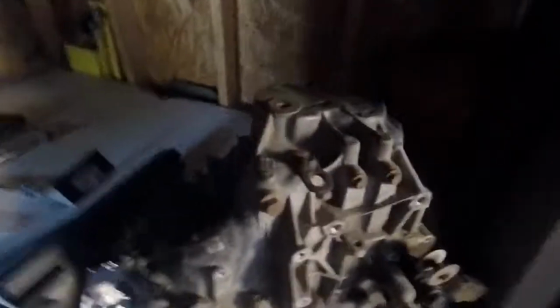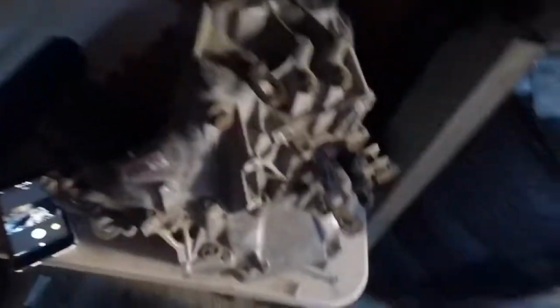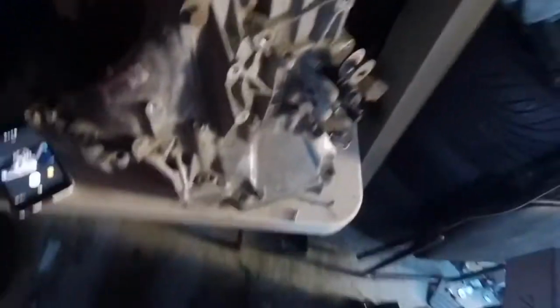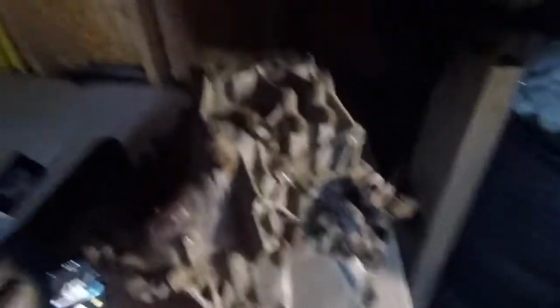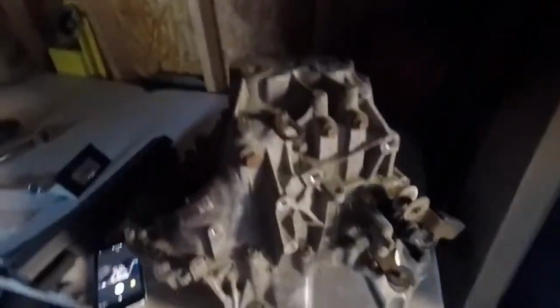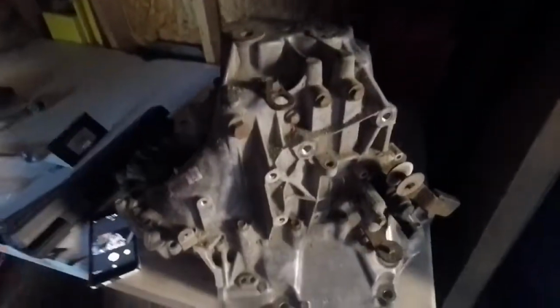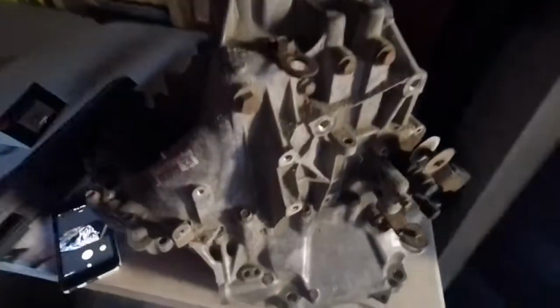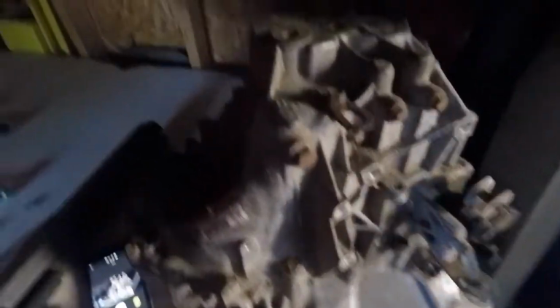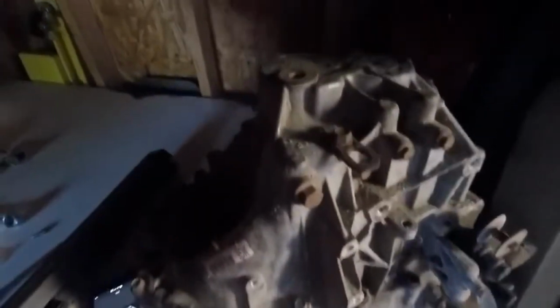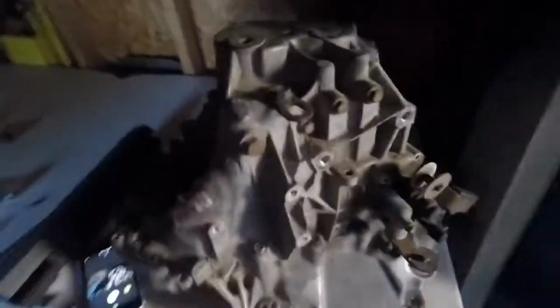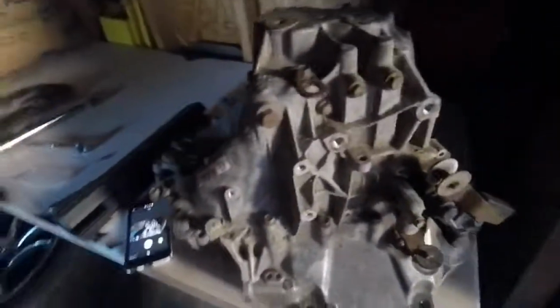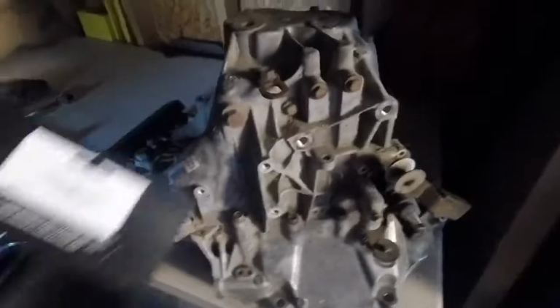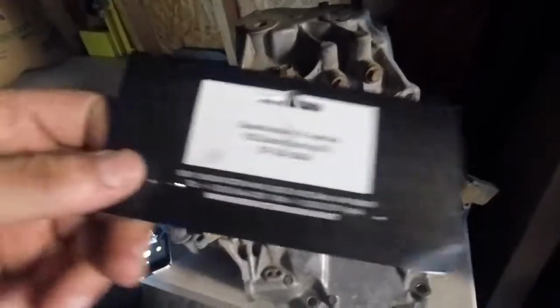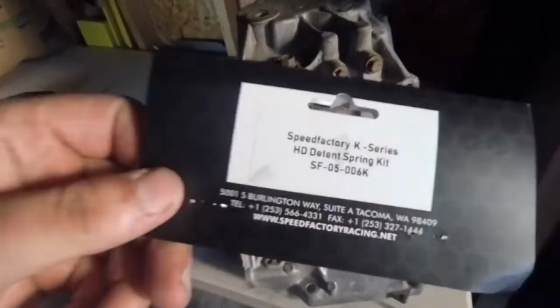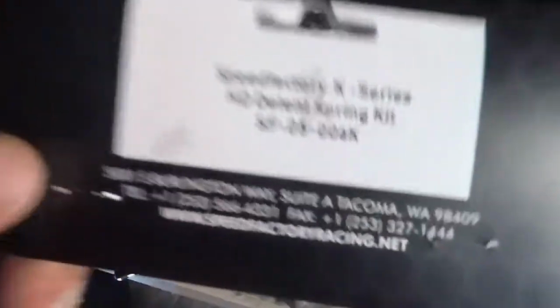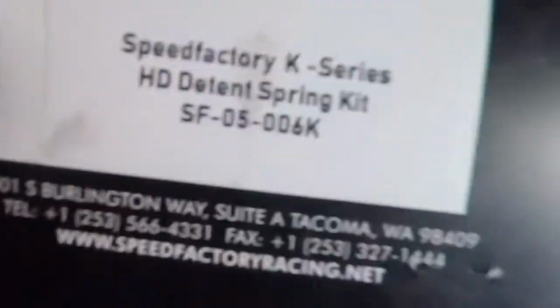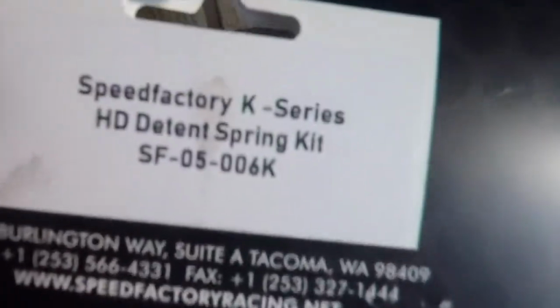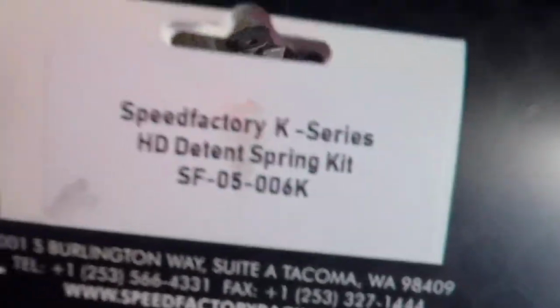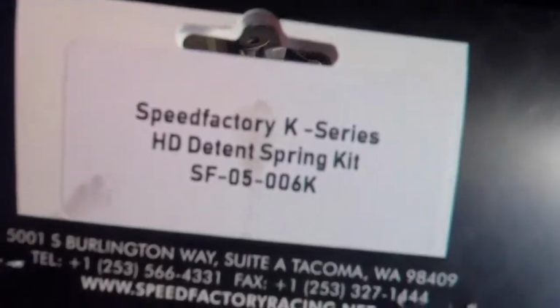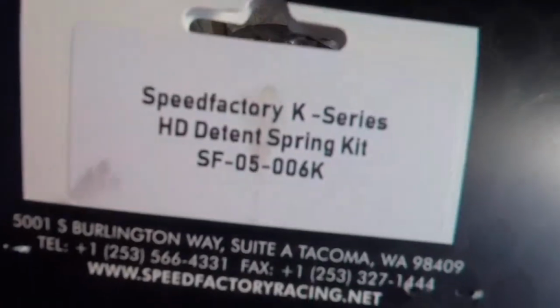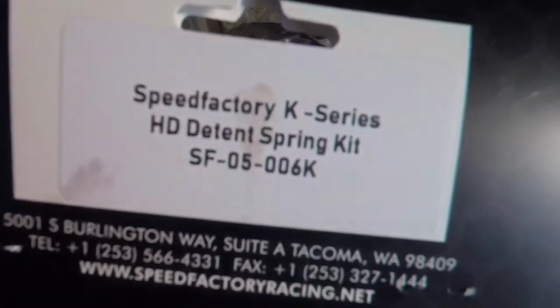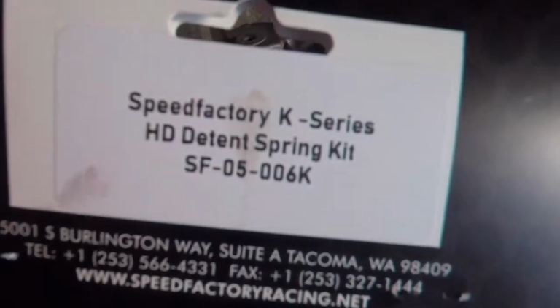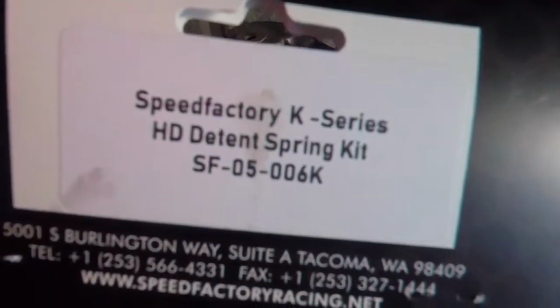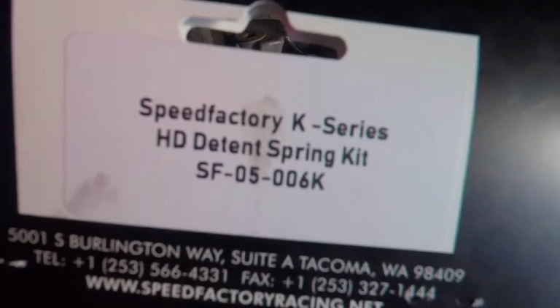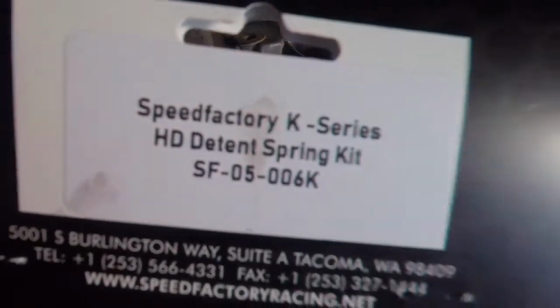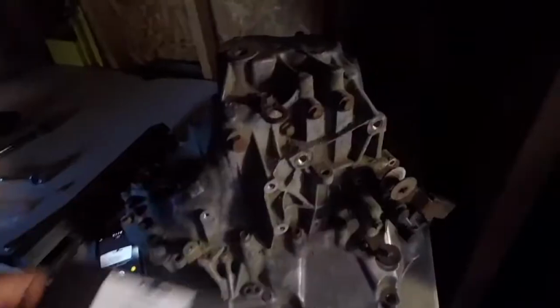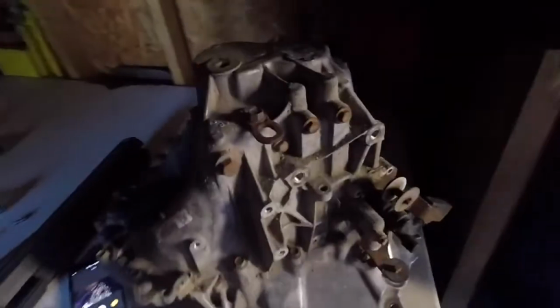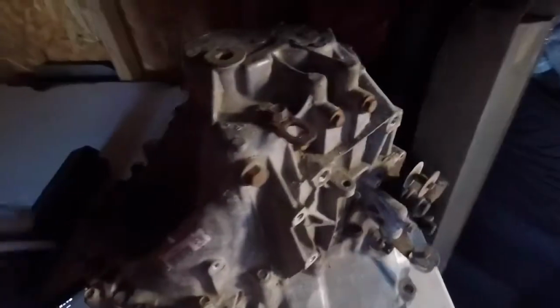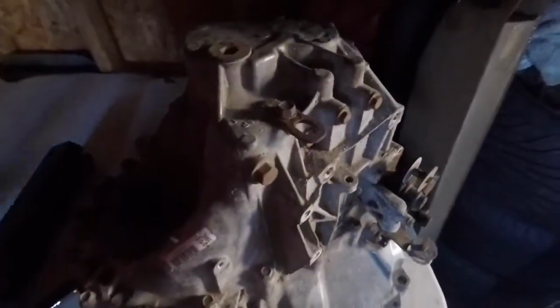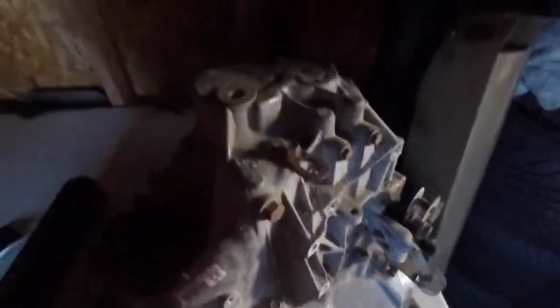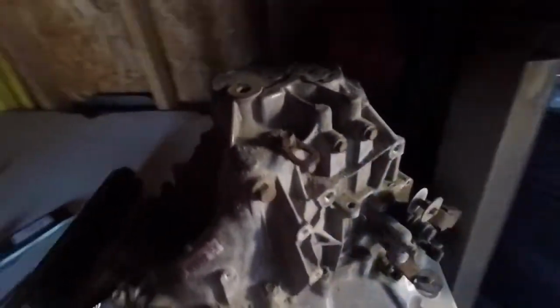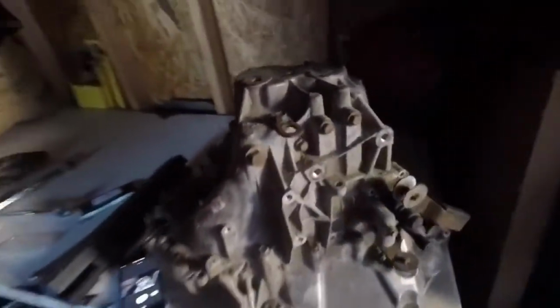We're done! Here's the part number in case you guys want to use it. That's what I'm gonna be running on my car.